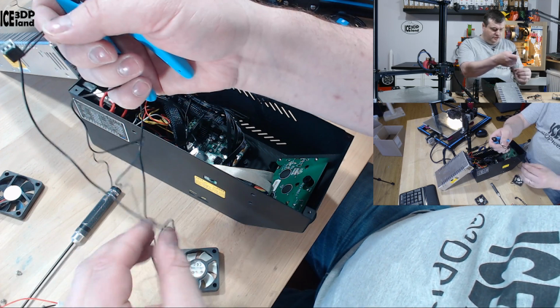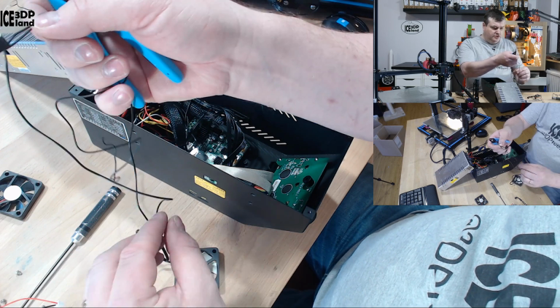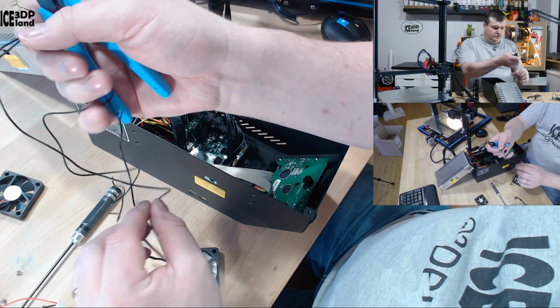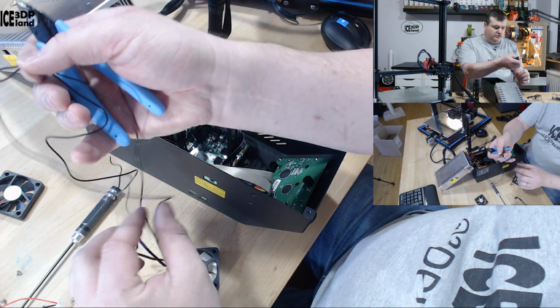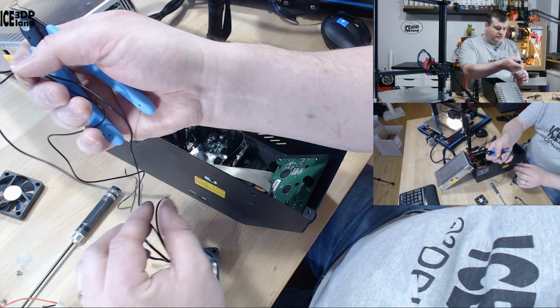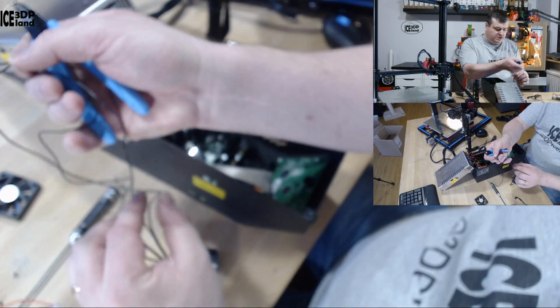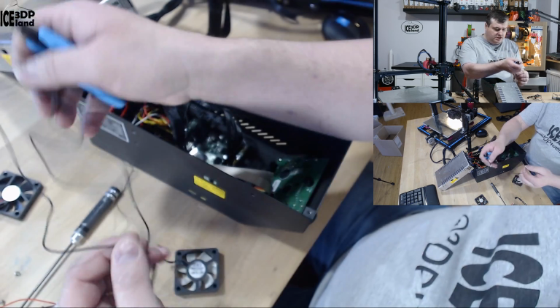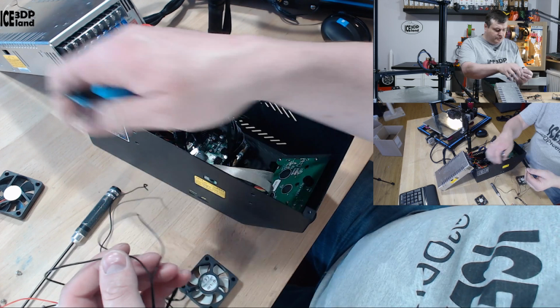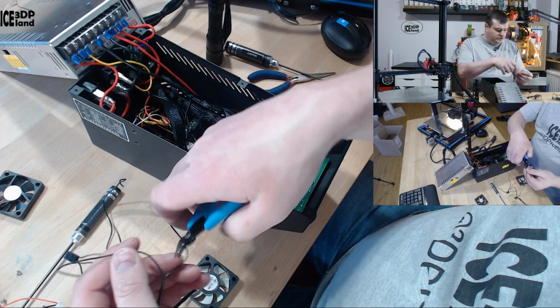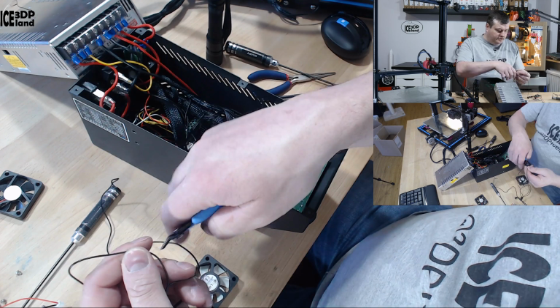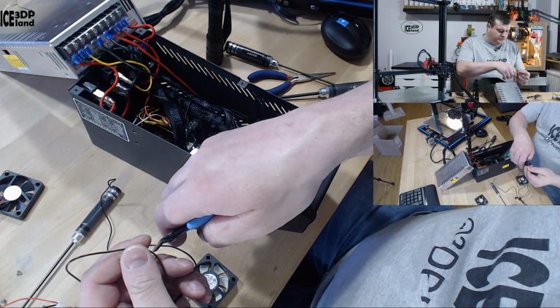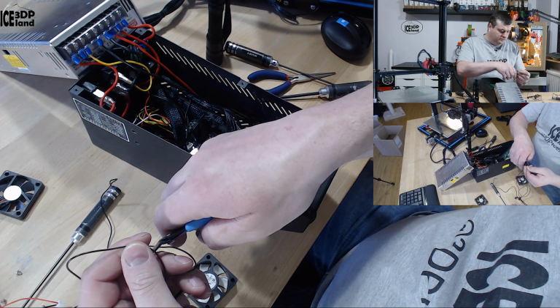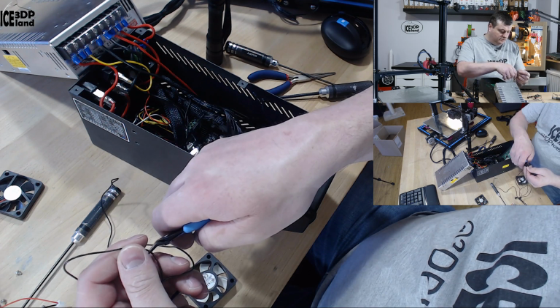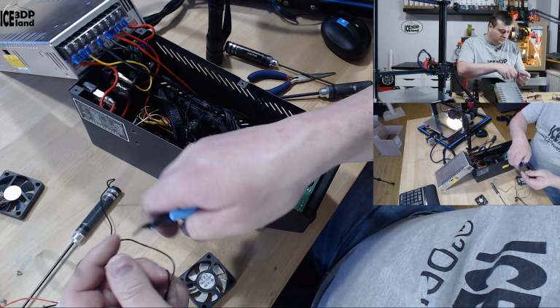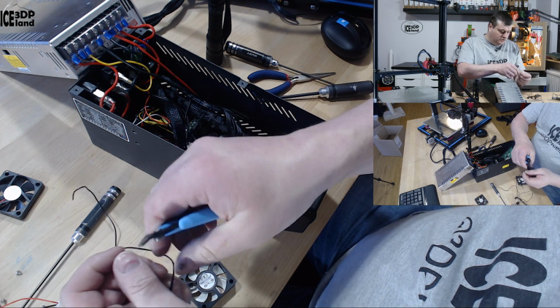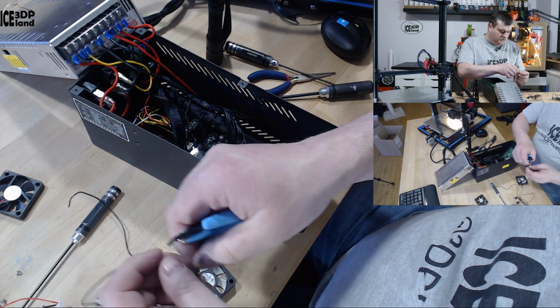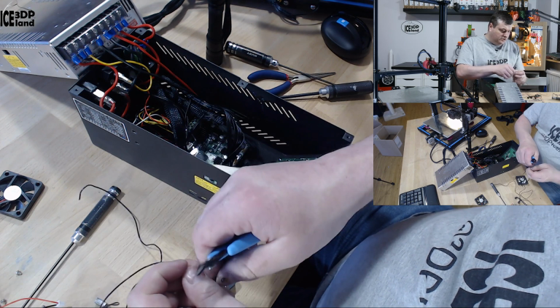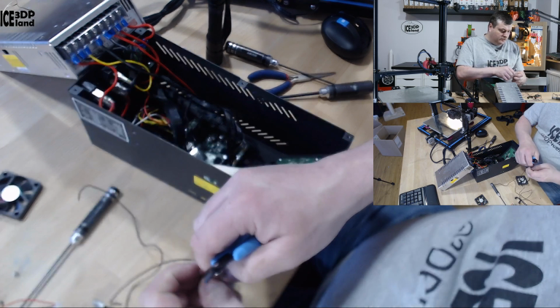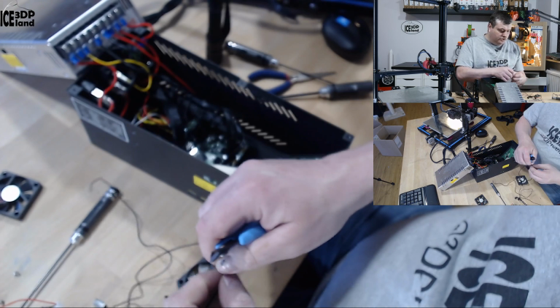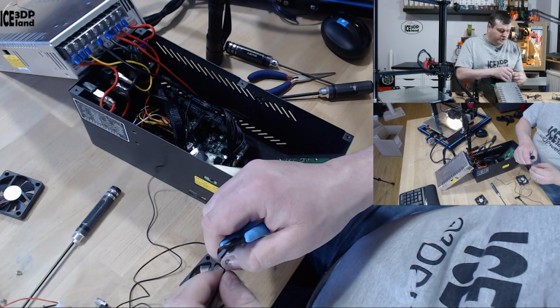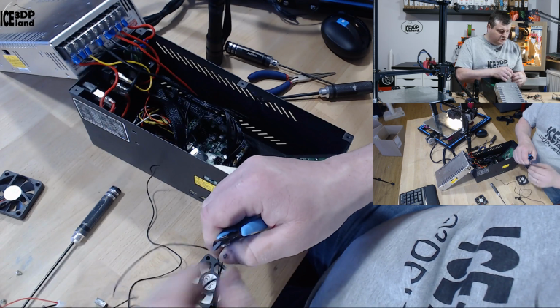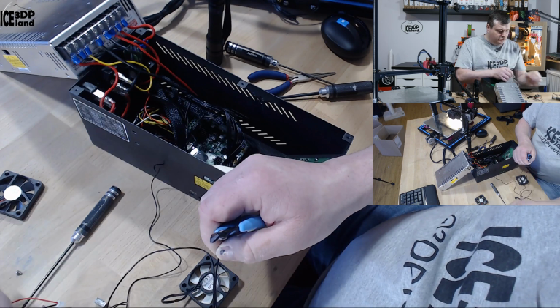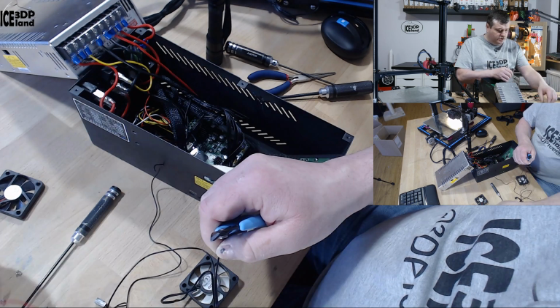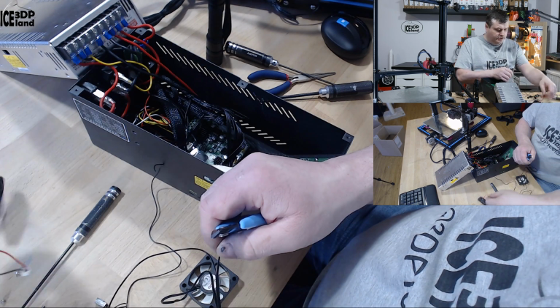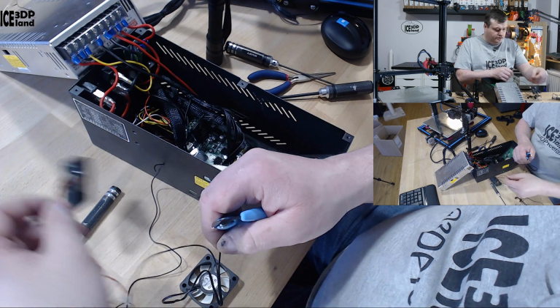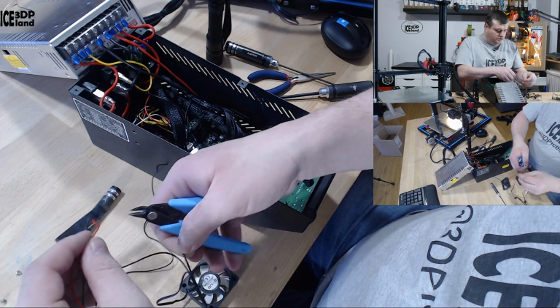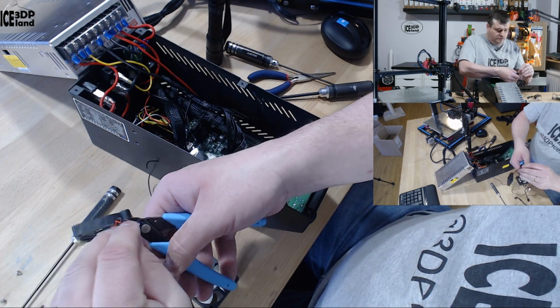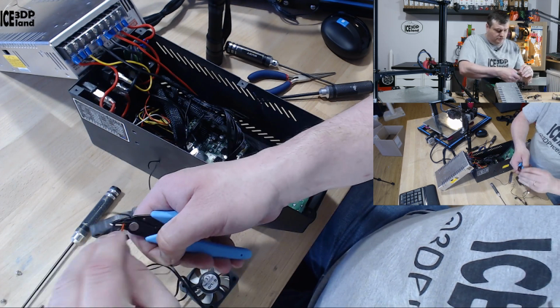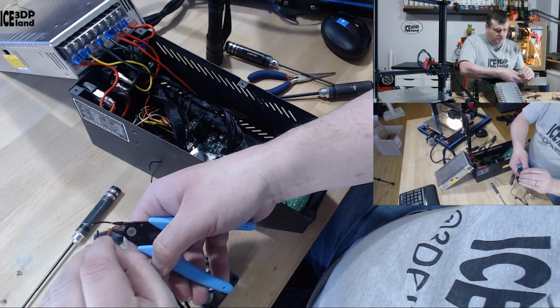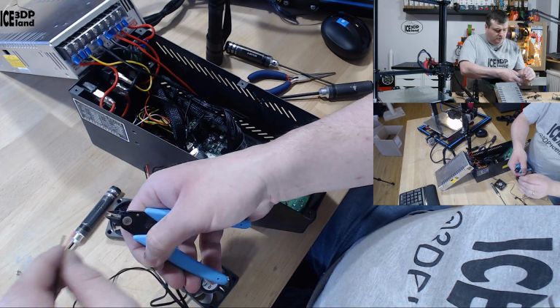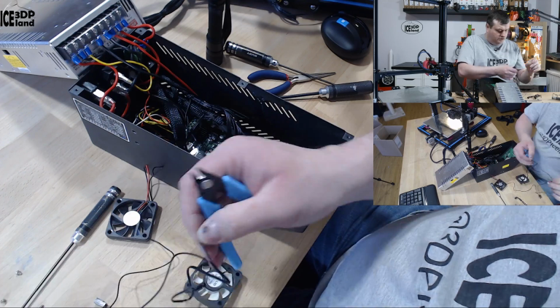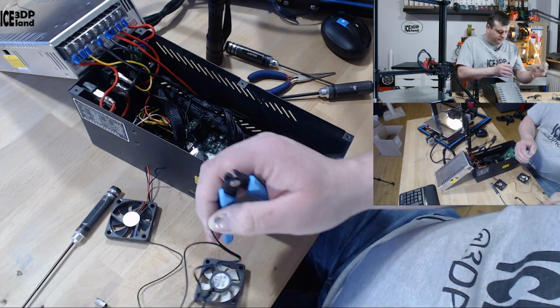So now I know this is the positive wire, and I'm going to solder that to the connector. There's going to be a couple of double-stranded wires and then I'm going to weld it.